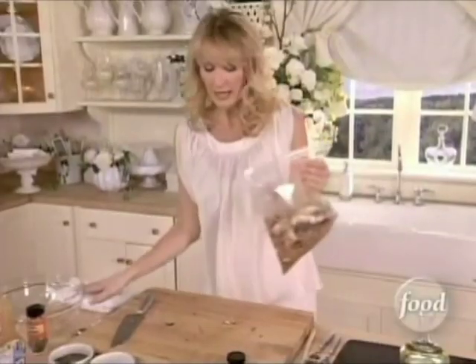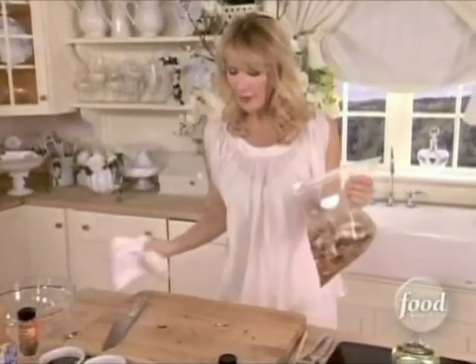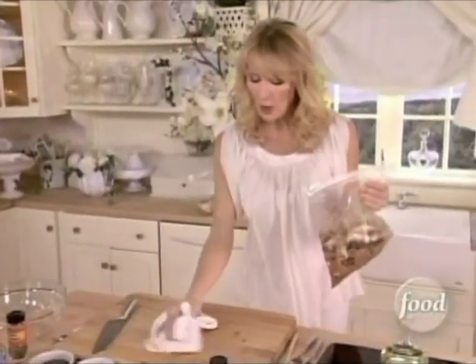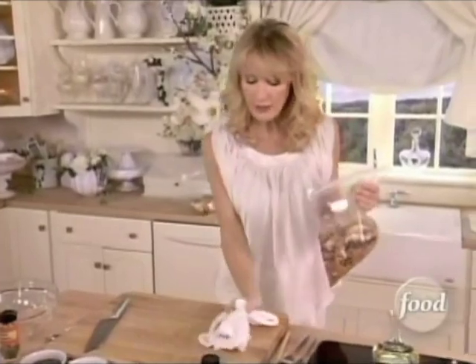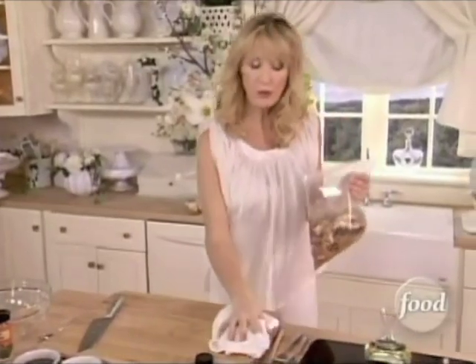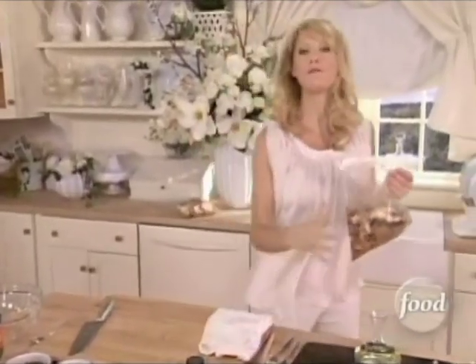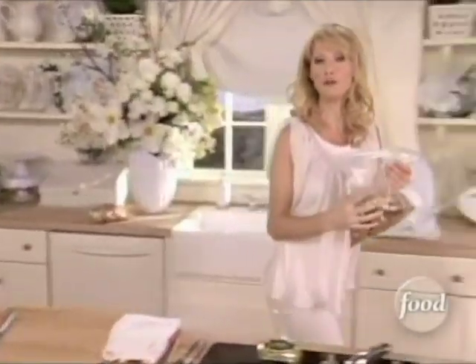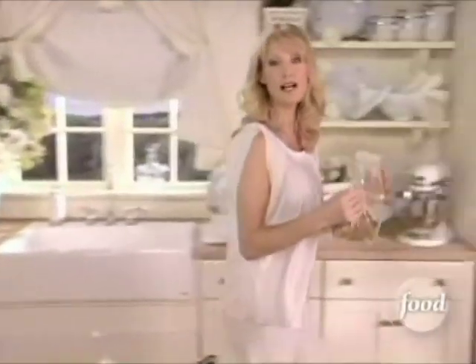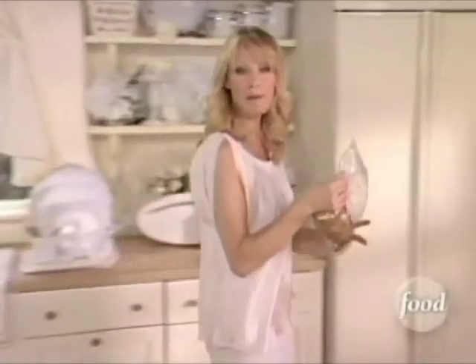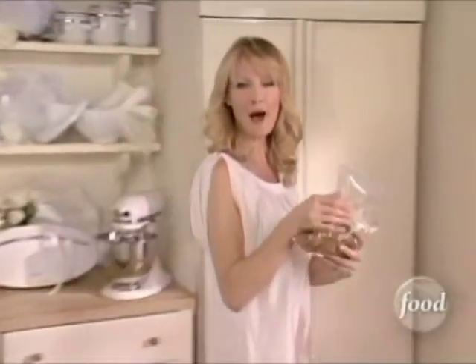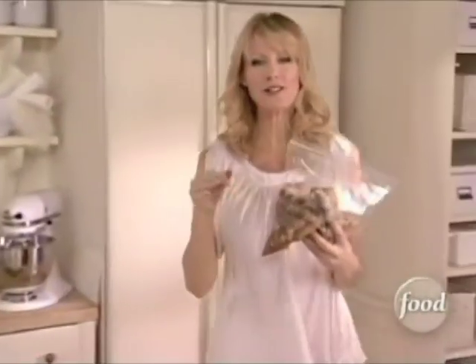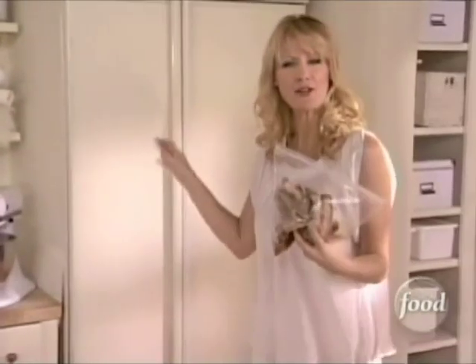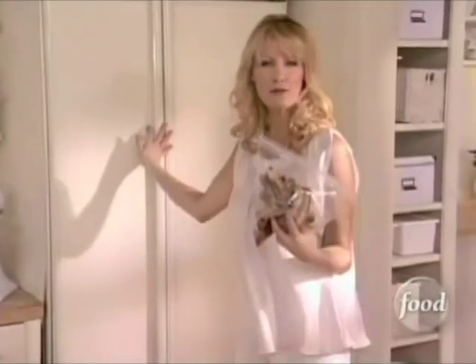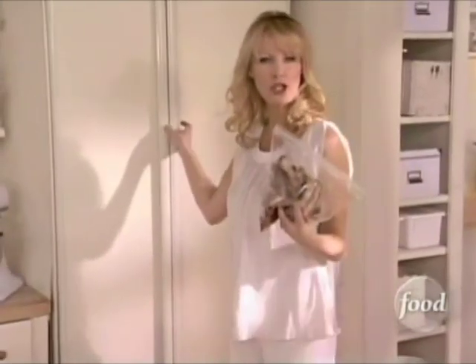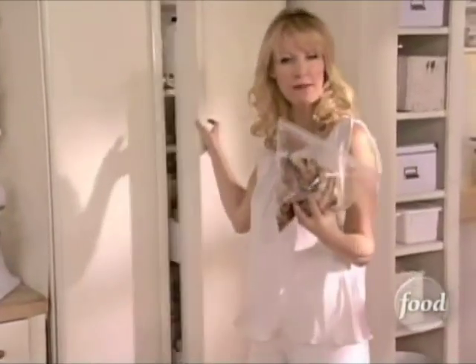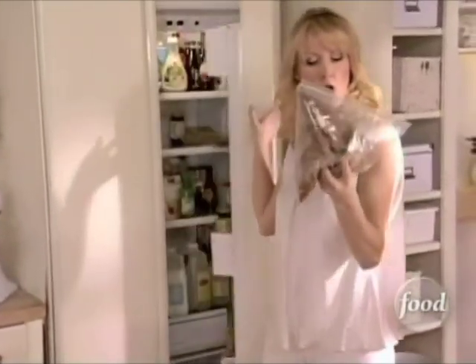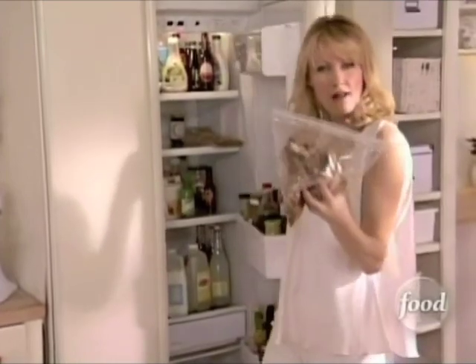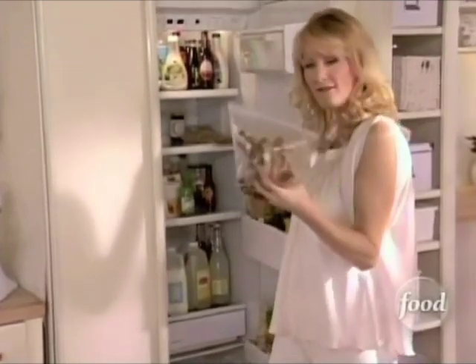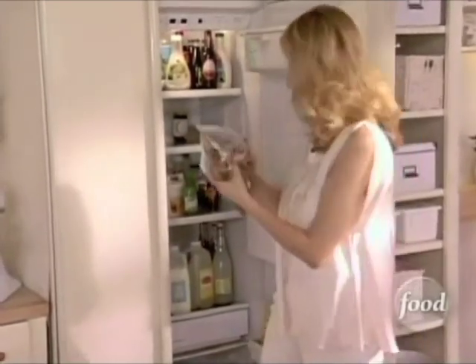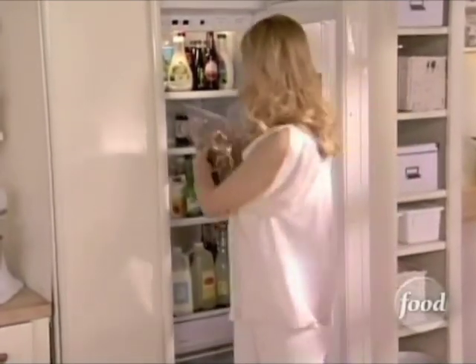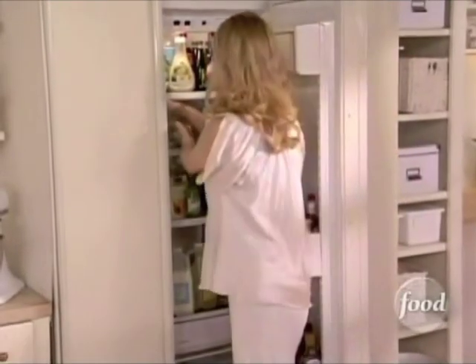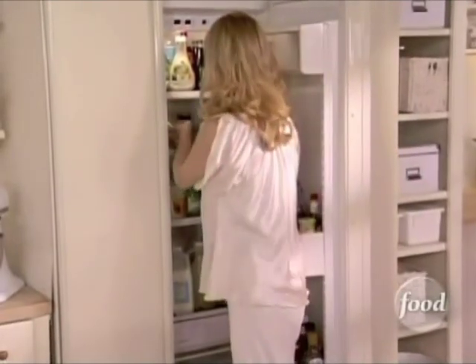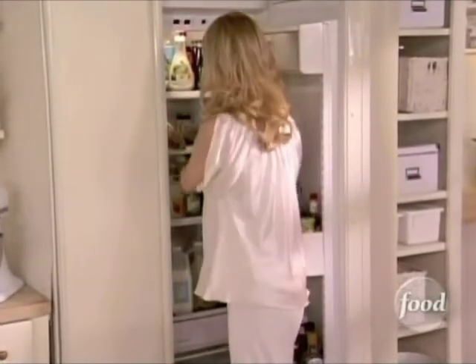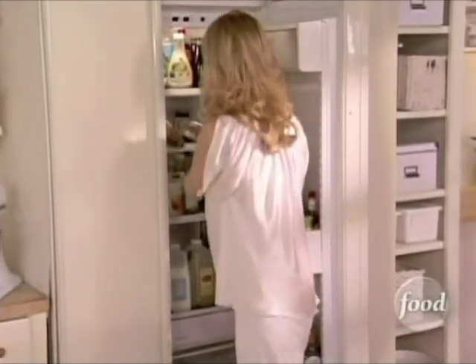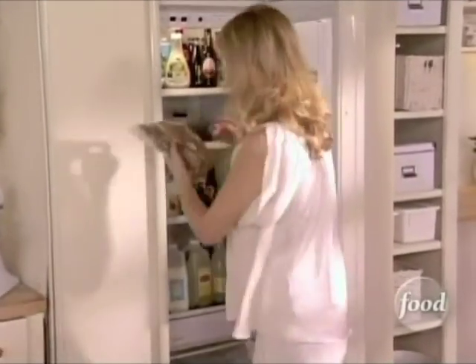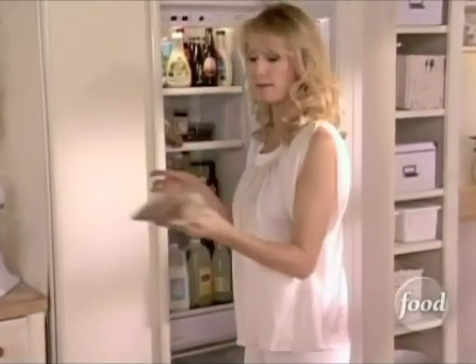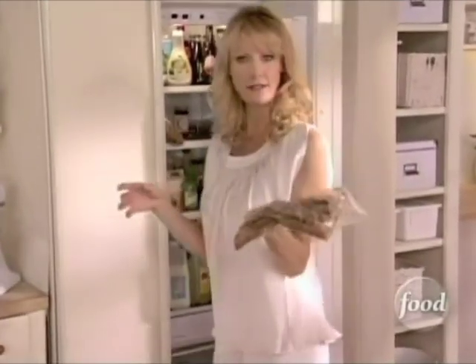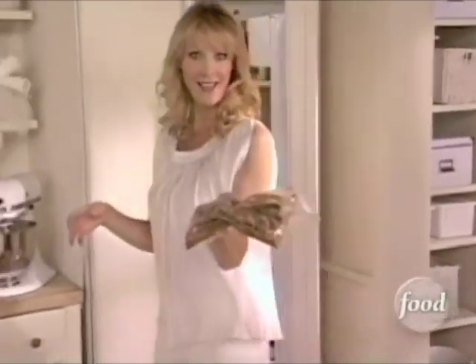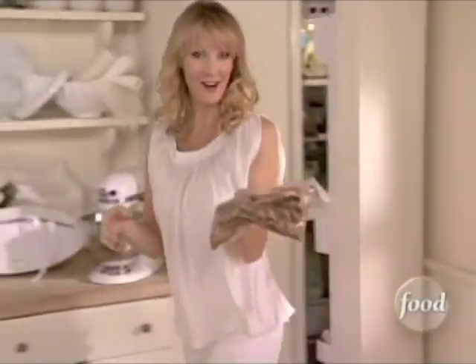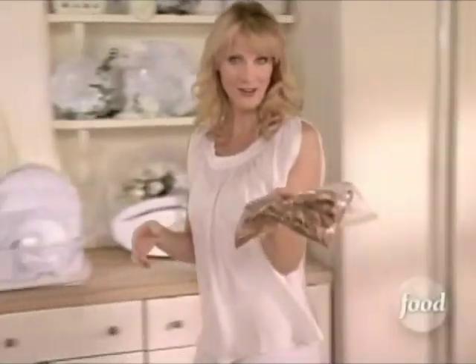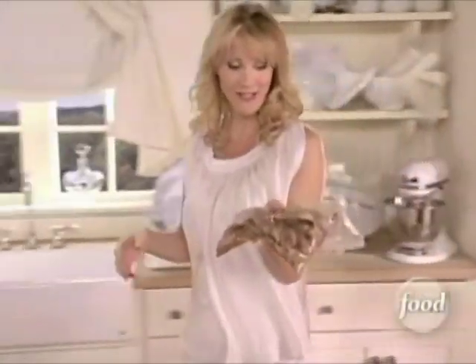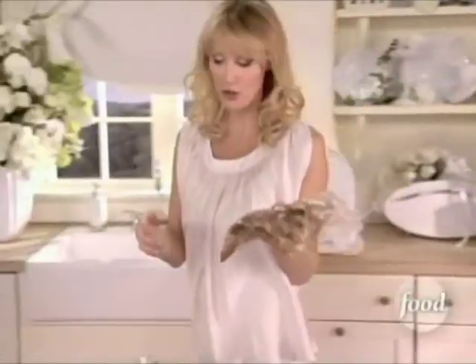Now, give your mushrooms a little massage. They're going to go into the fridge for just a couple hours, and those mushrooms are just going to really absorb all of that wonderful dressing. And when they come out, they are just gorgeous.